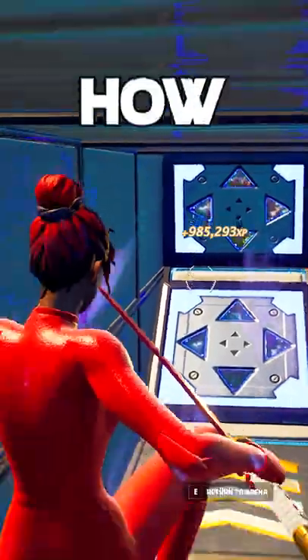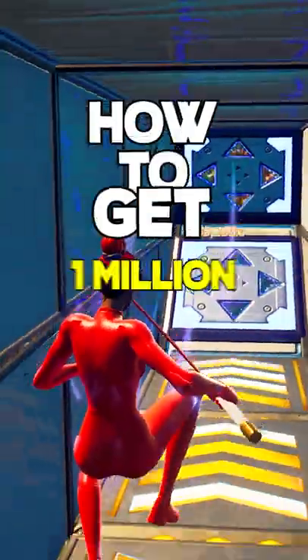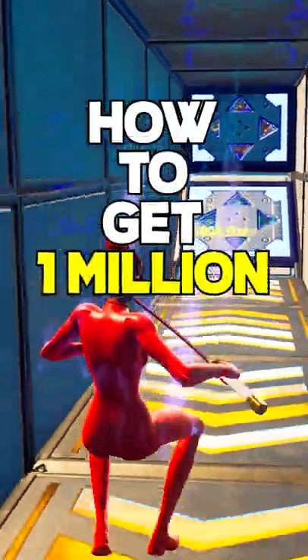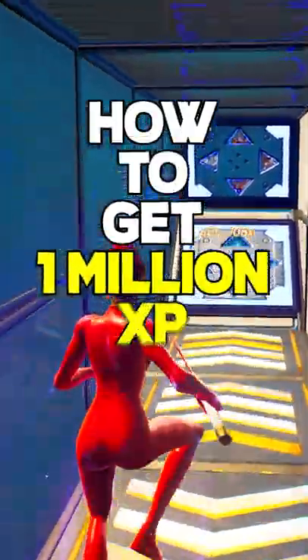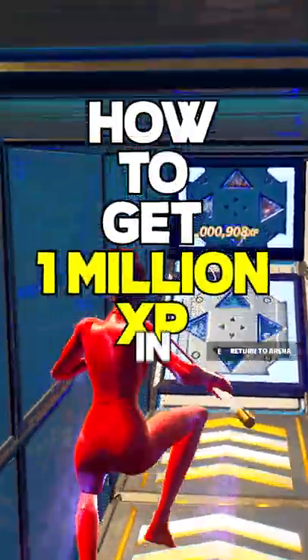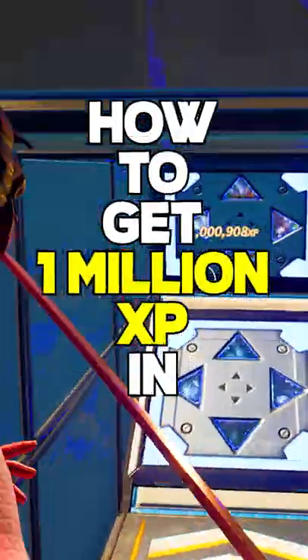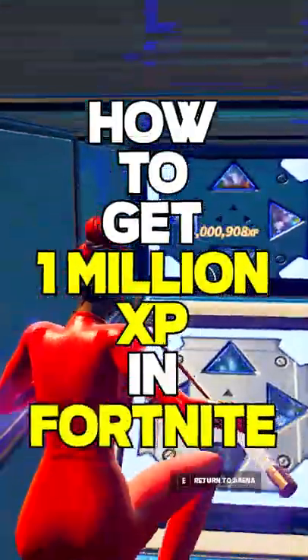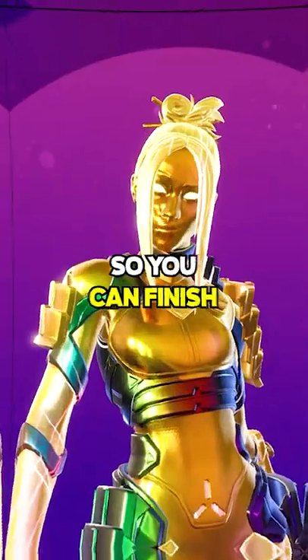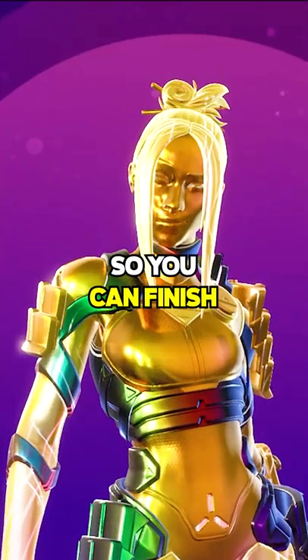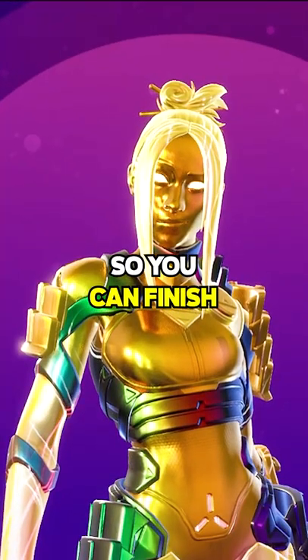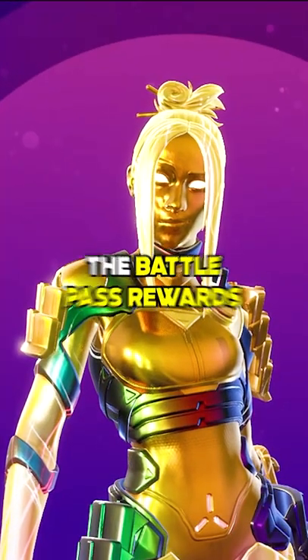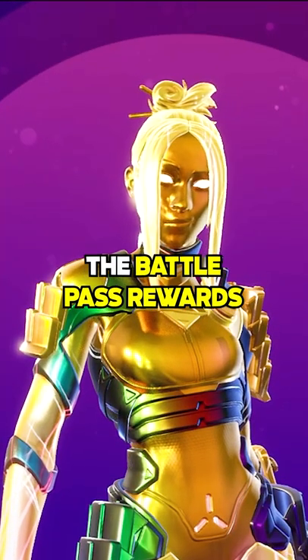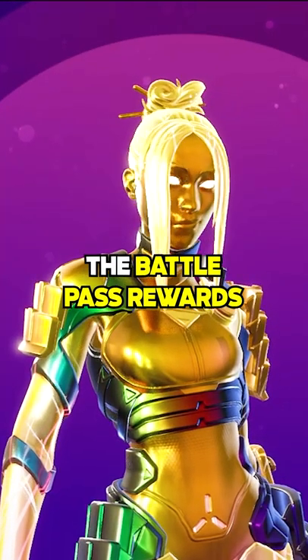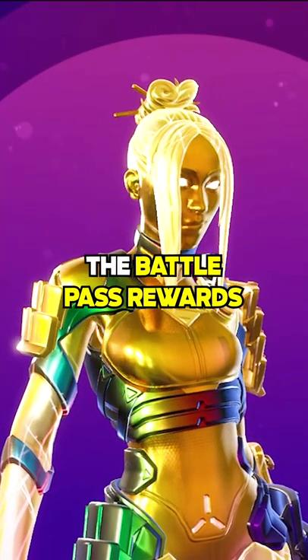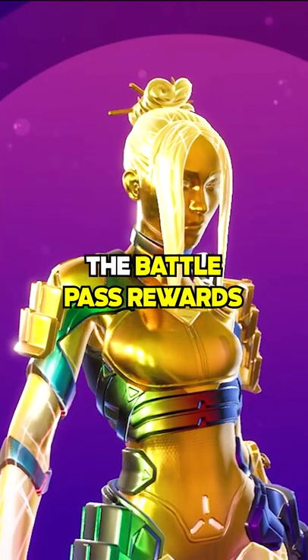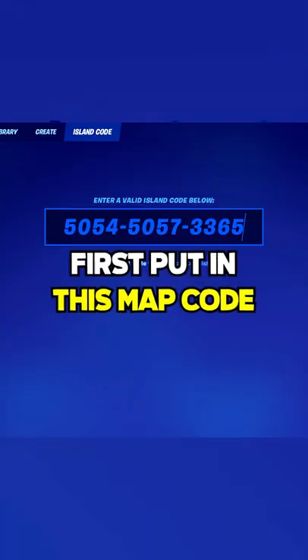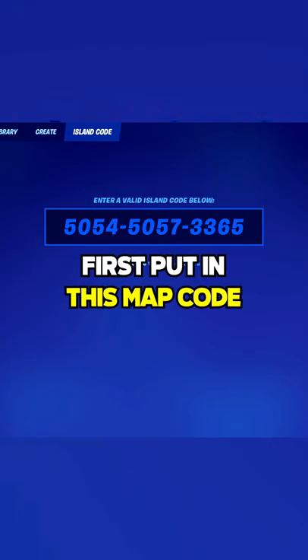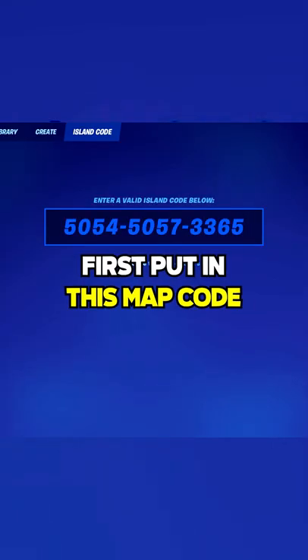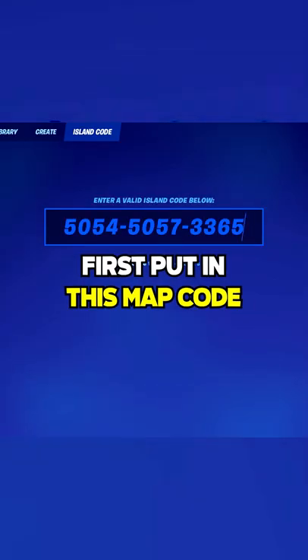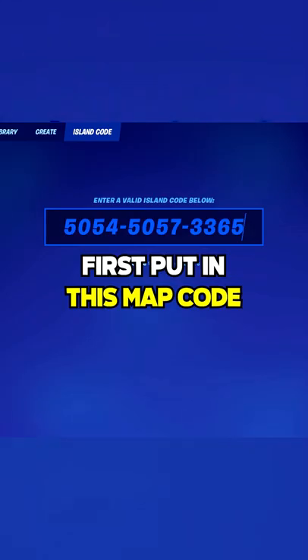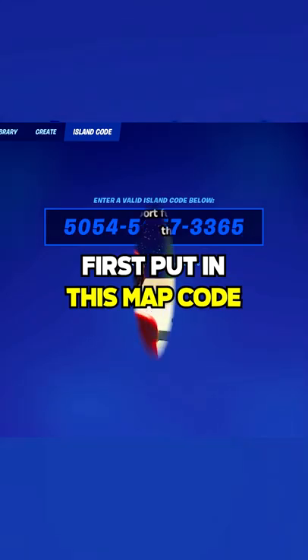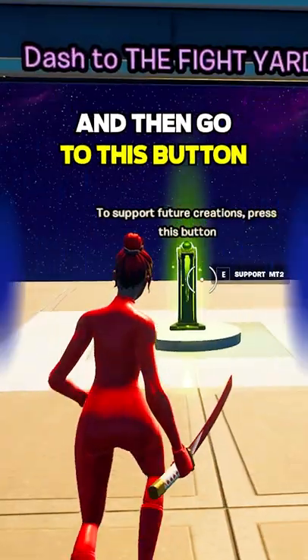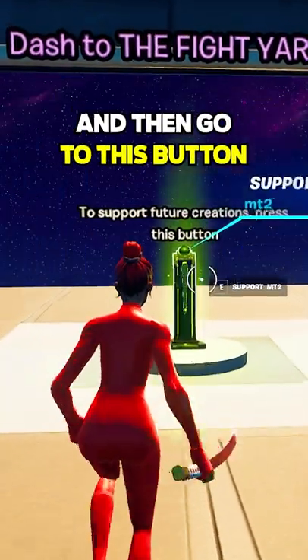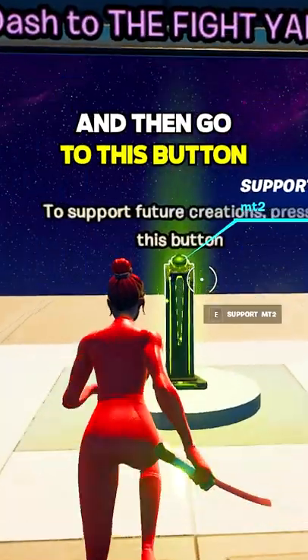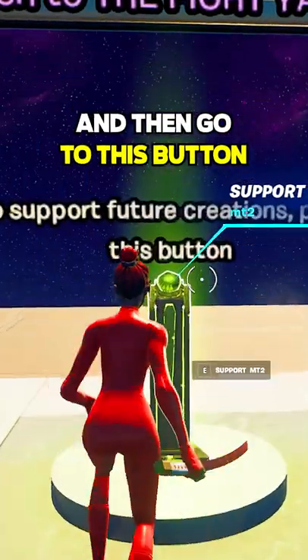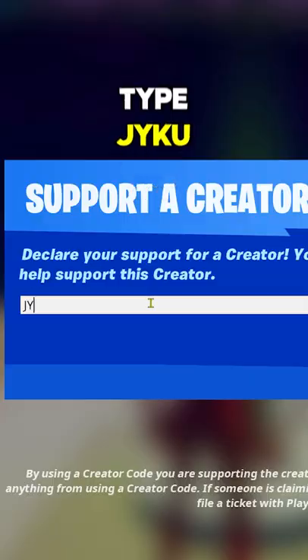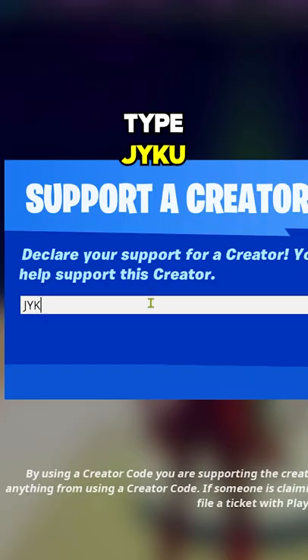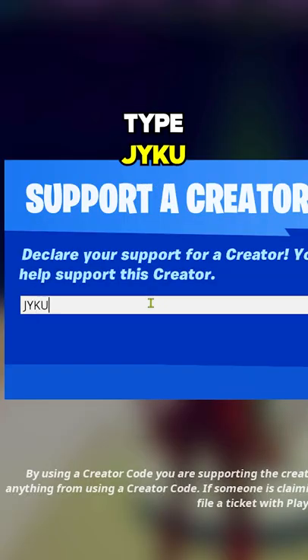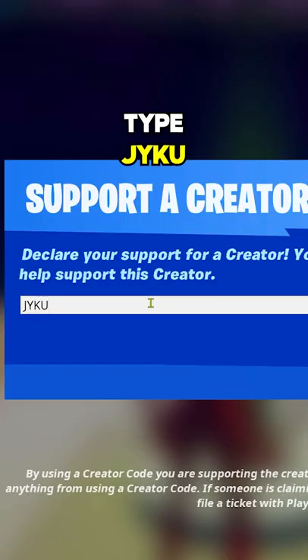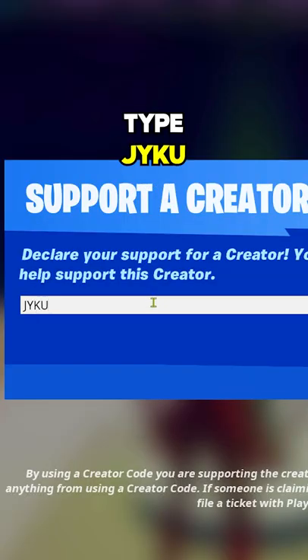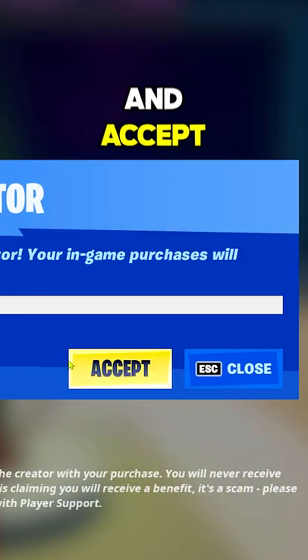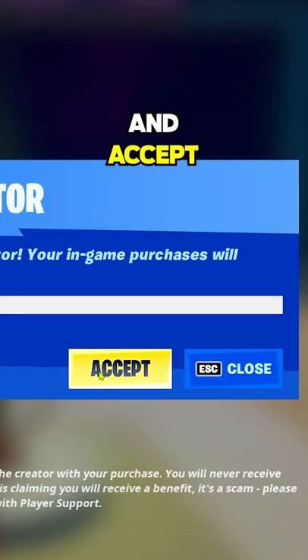How to get a million XP in Fortnite so you can finish the Battle Pass rewards. First, put in this map code and then go to this button, type J-Y-K-U and accept.